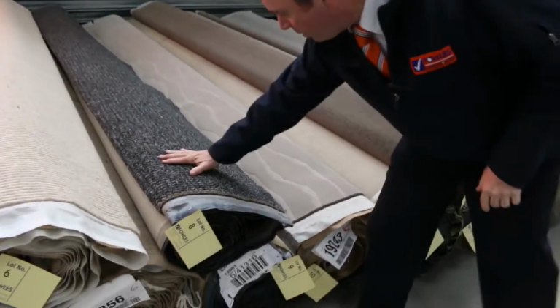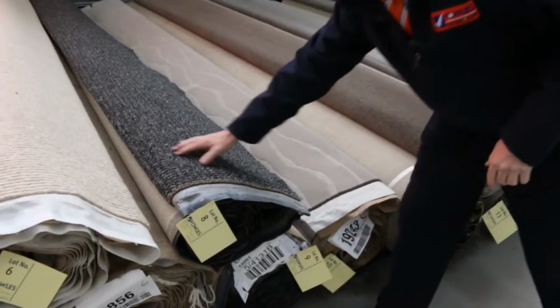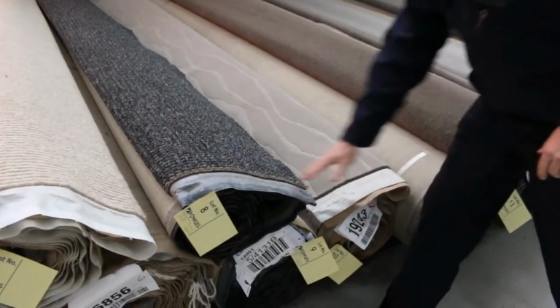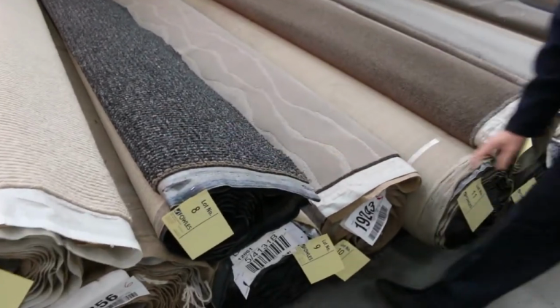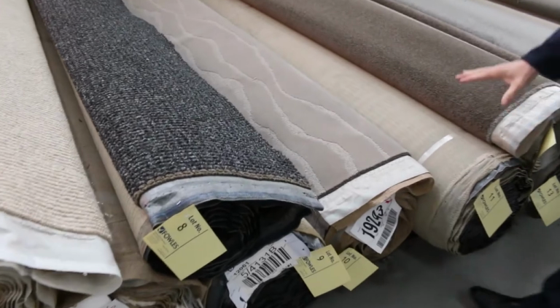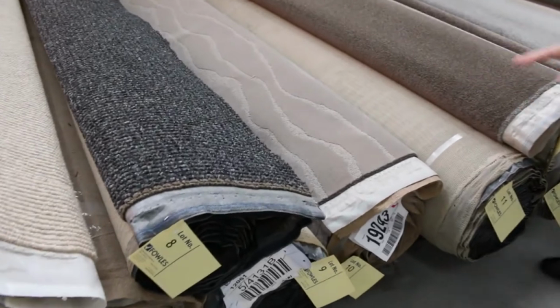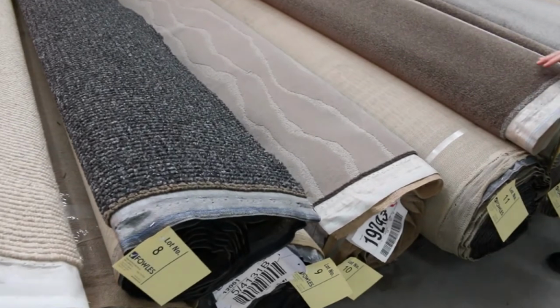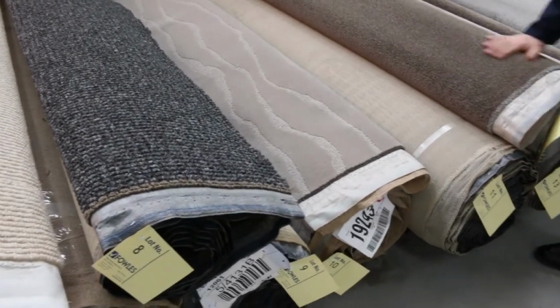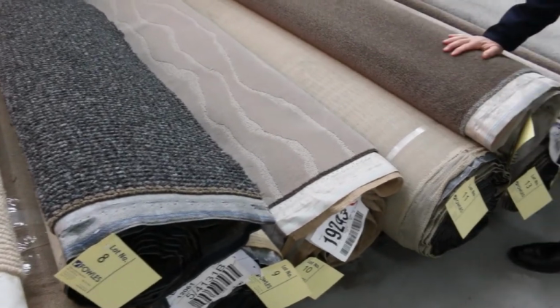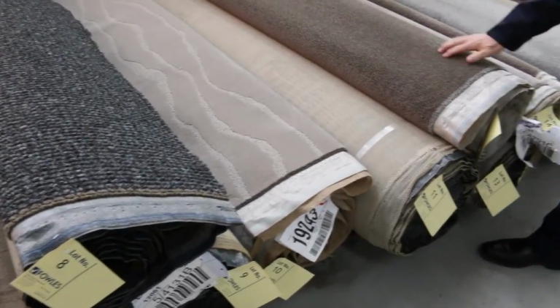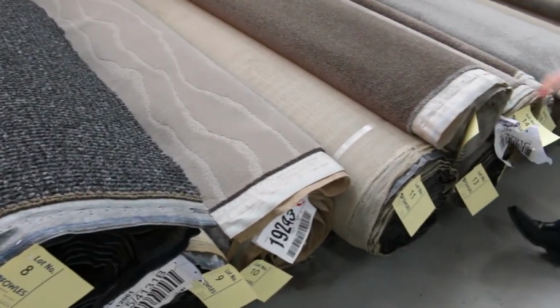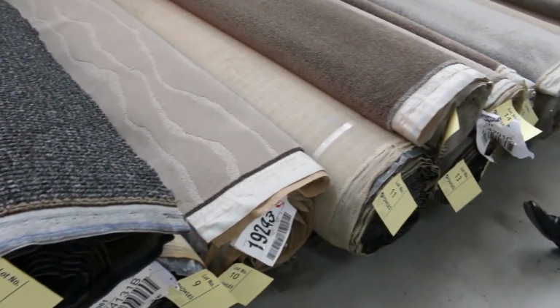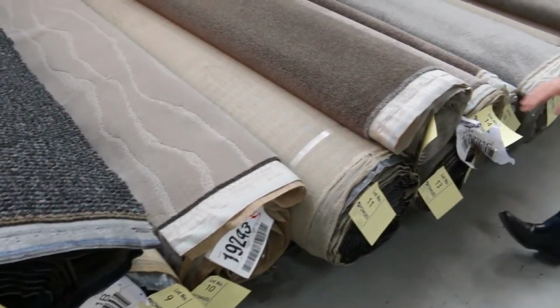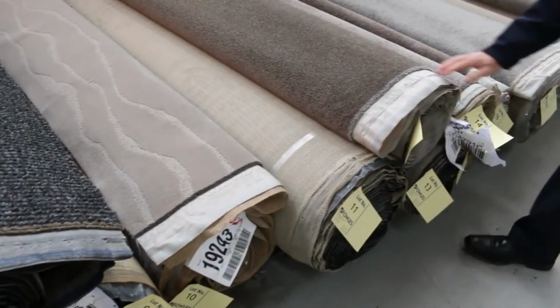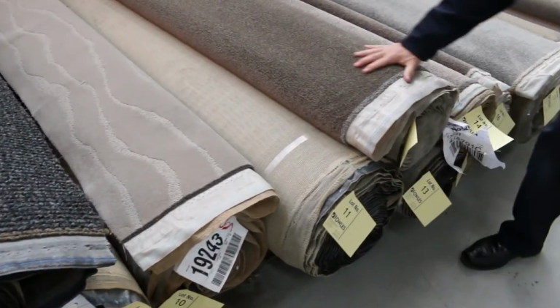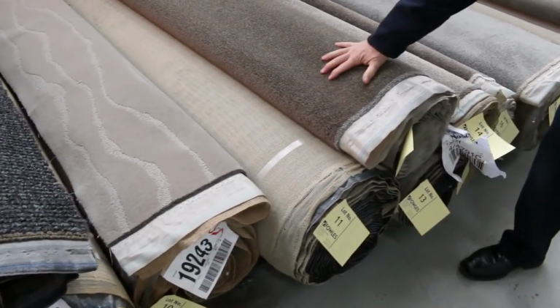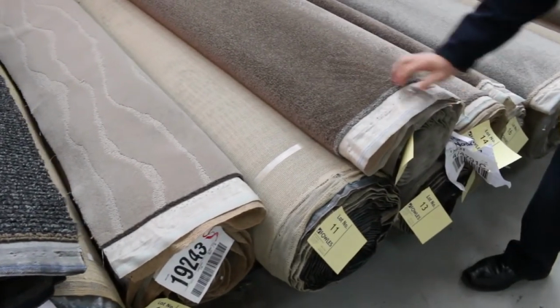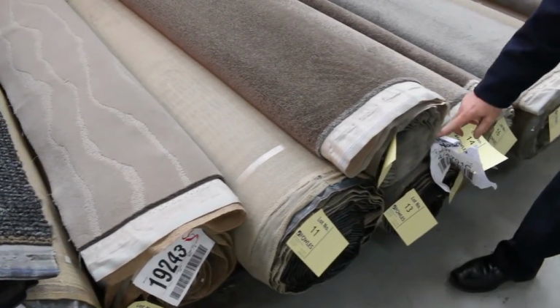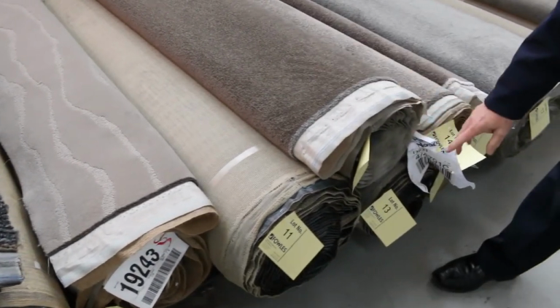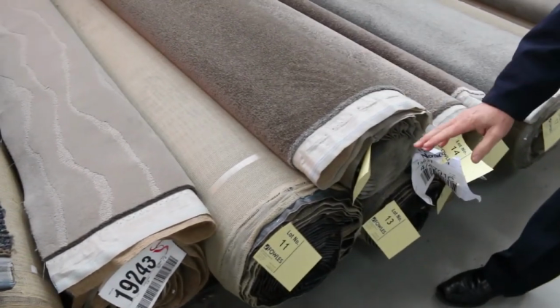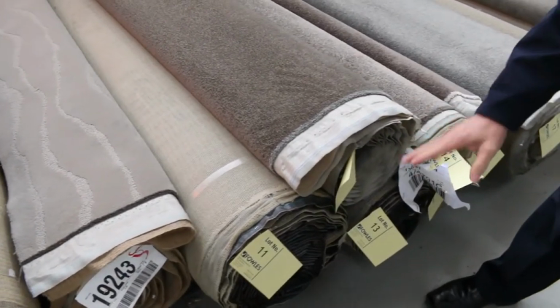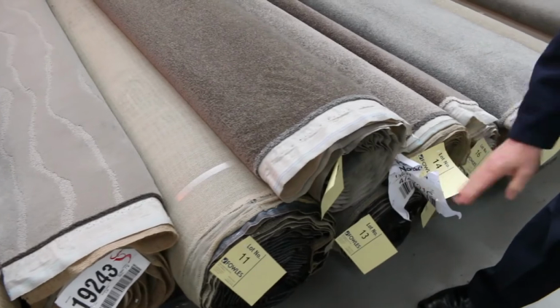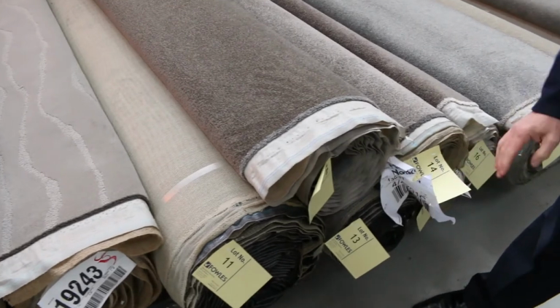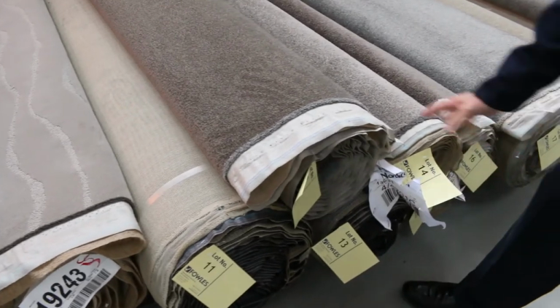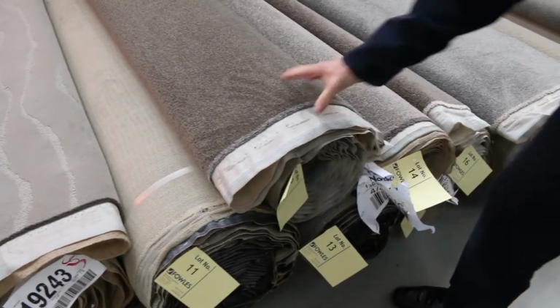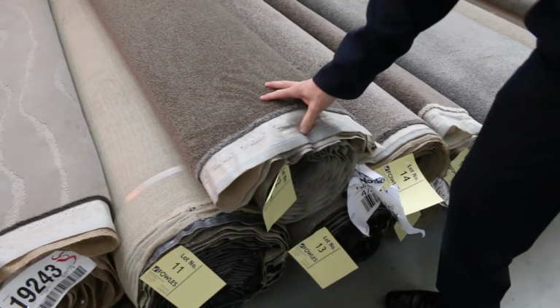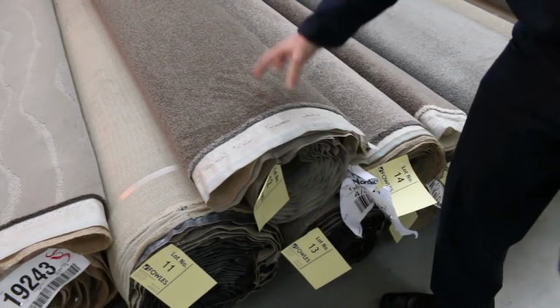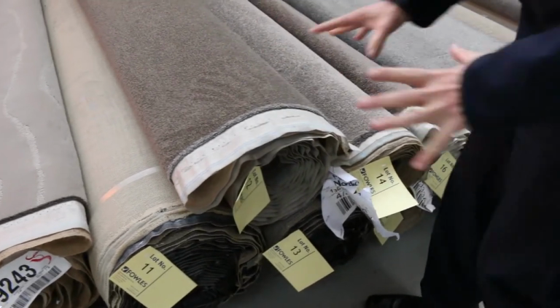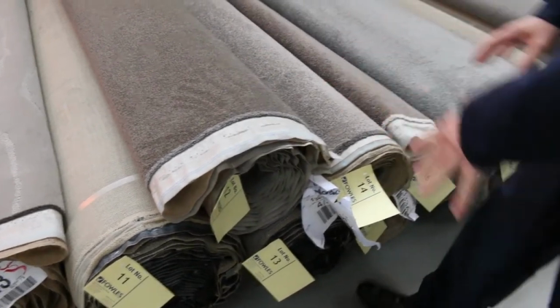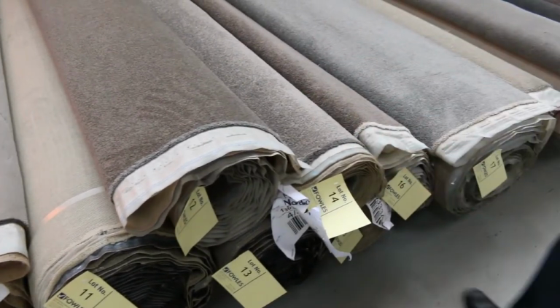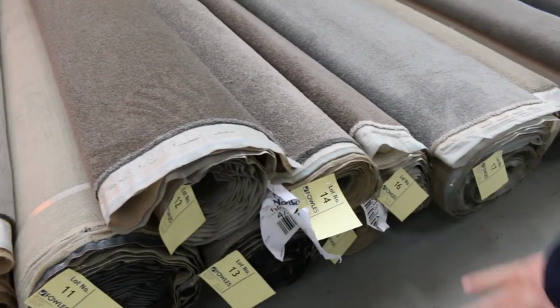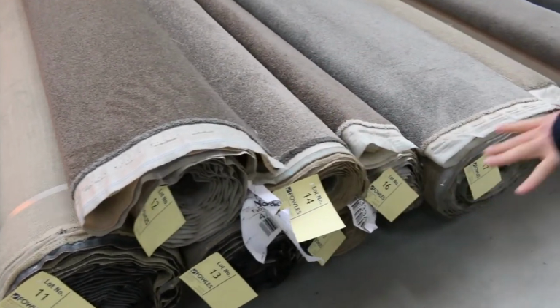We've got nice charcoals and beautiful patterns. Twist piles through here — lot number 12 is a good looking twist, same as lots 11 and 13, so we'll put them up together. That's going to give you a good quantity too.